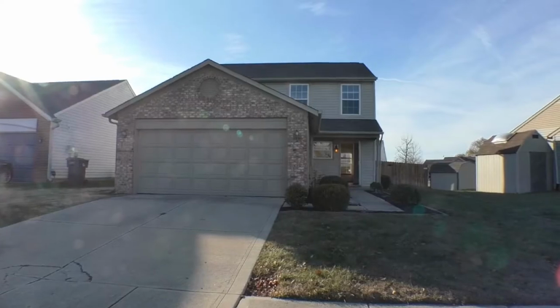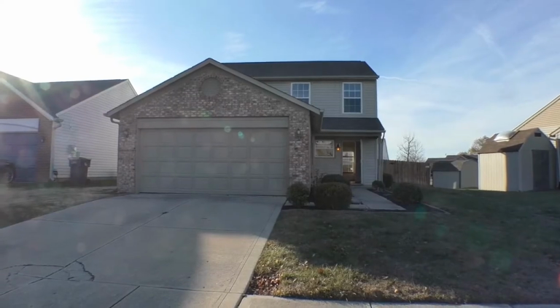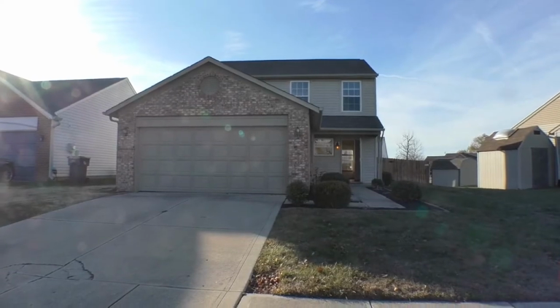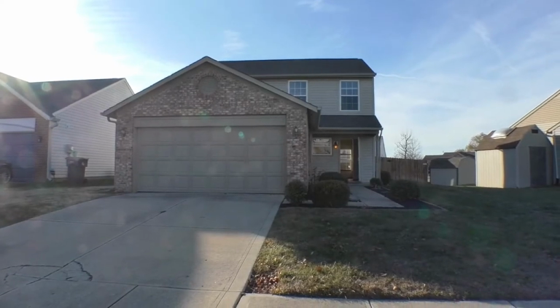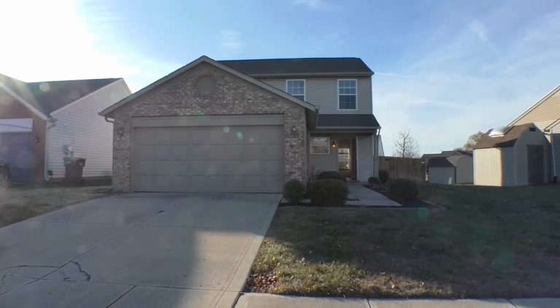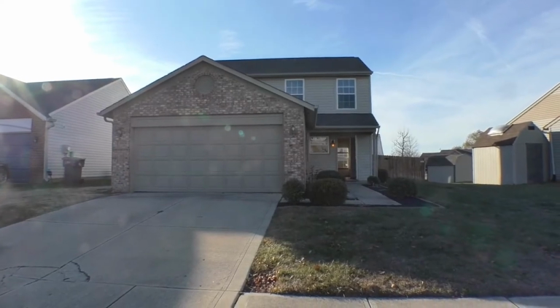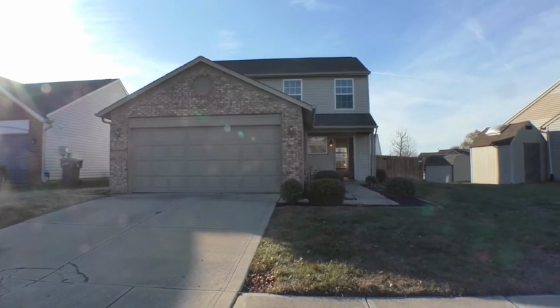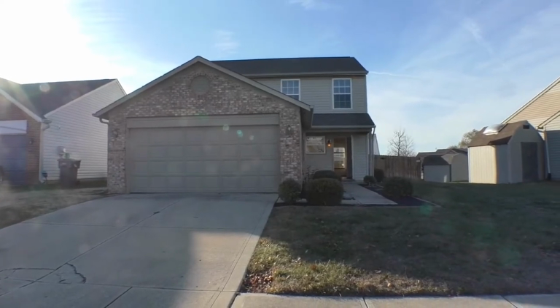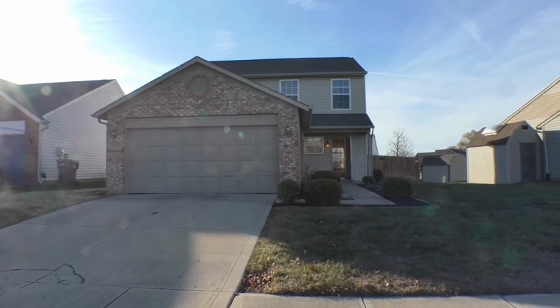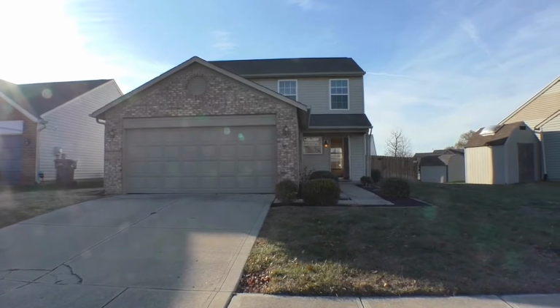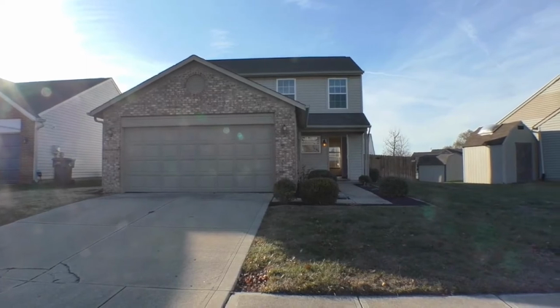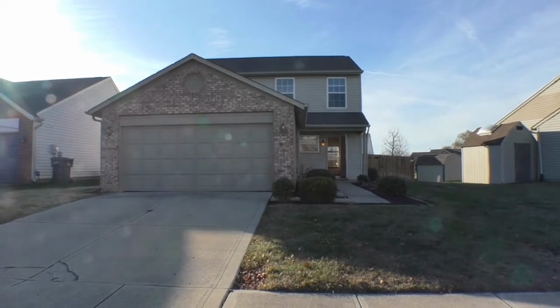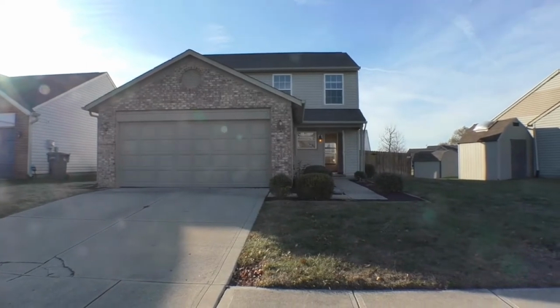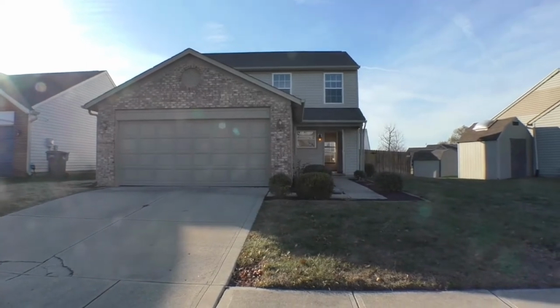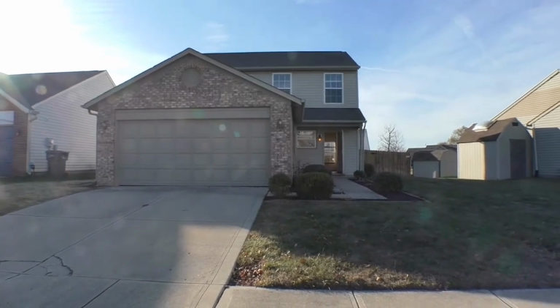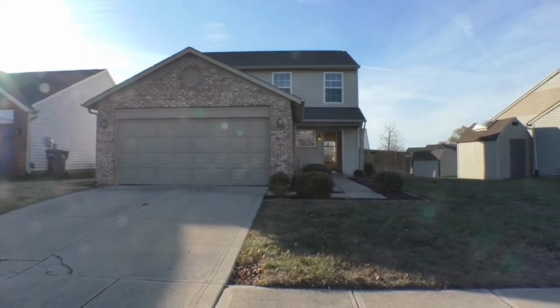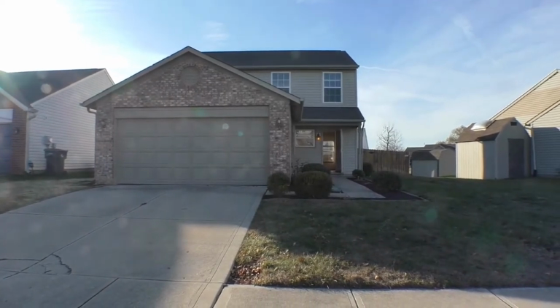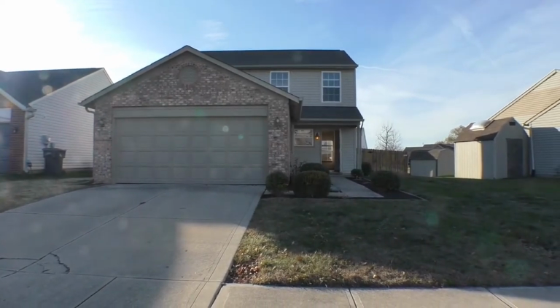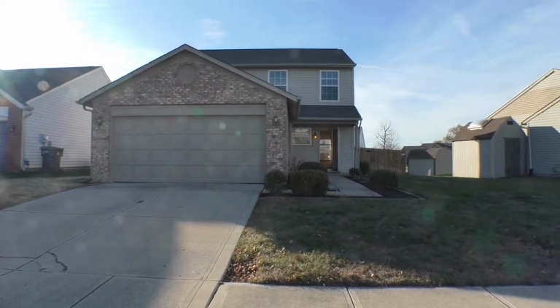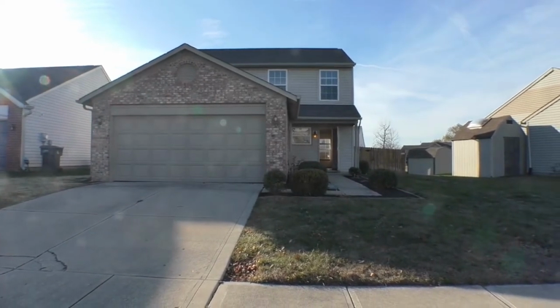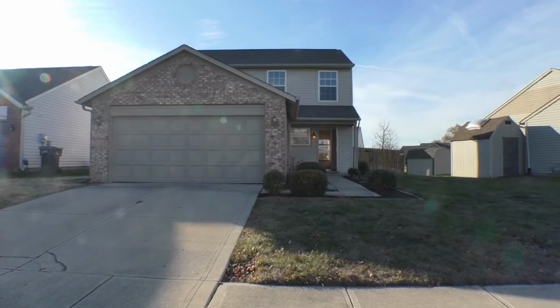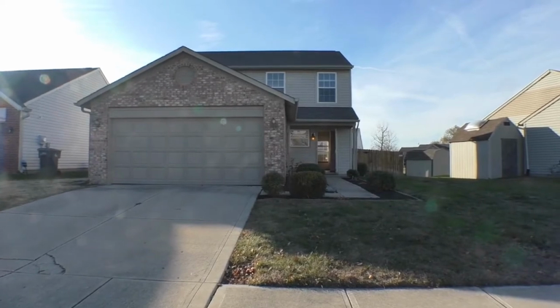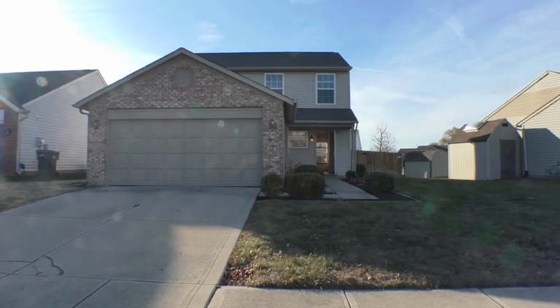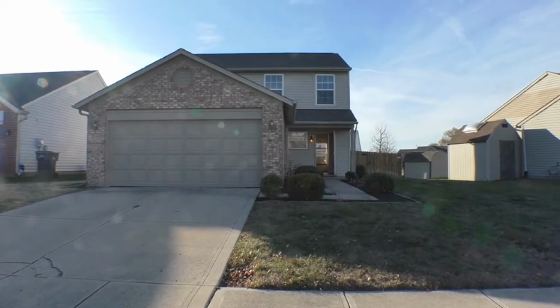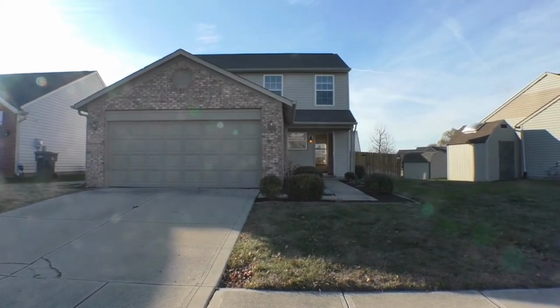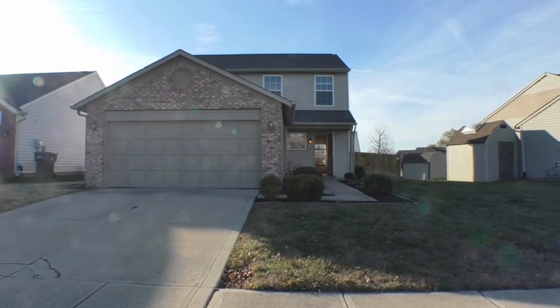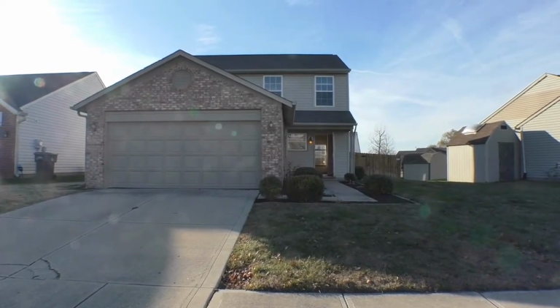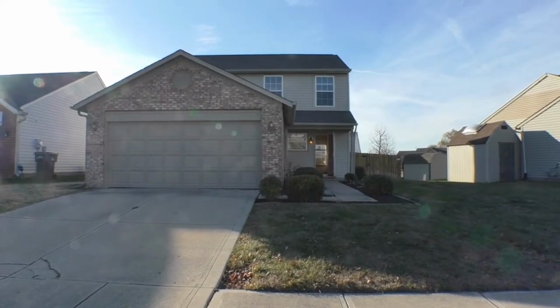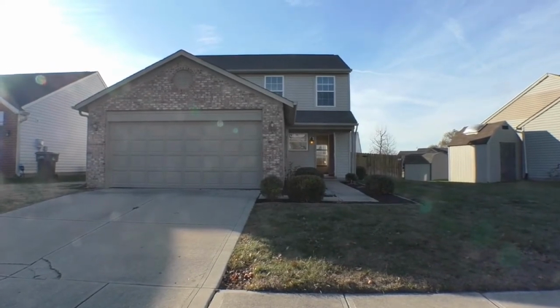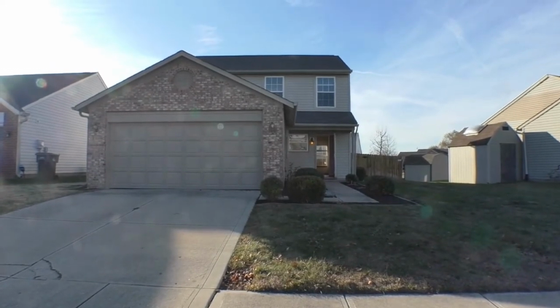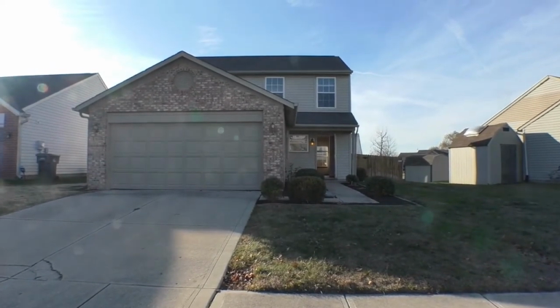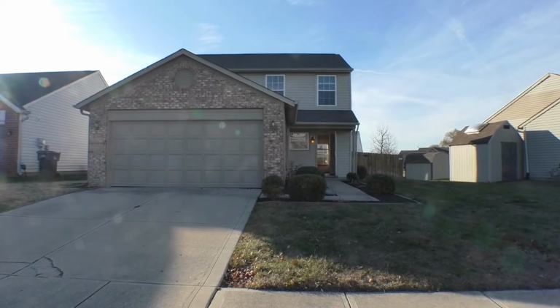This is Diane Hayes with ES Property Management. We're standing in front of 4322 Strawflower Drive in Indianapolis, Indiana. It's a gorgeous mid-December afternoon, 2020.